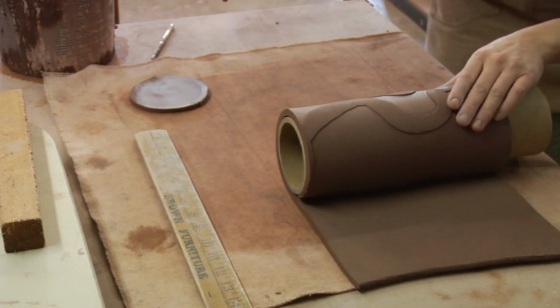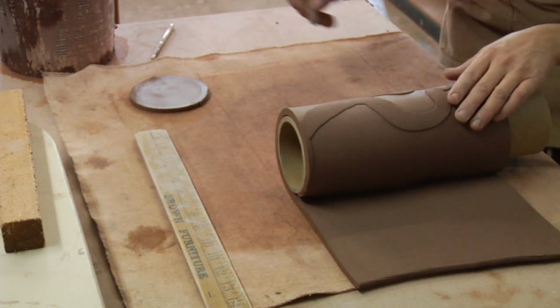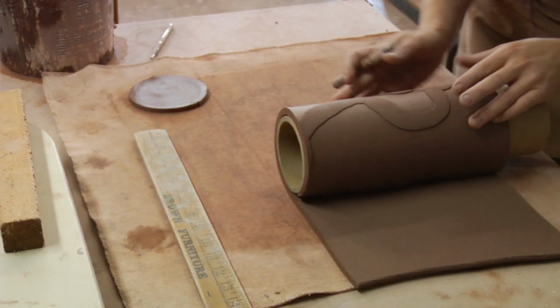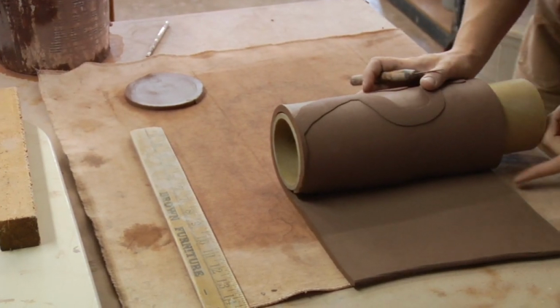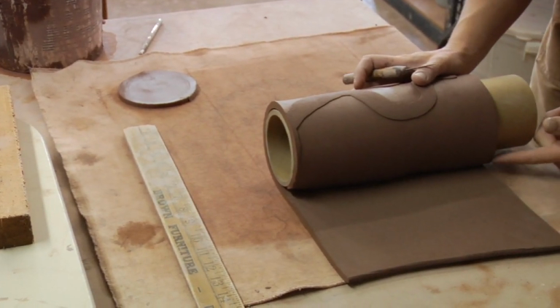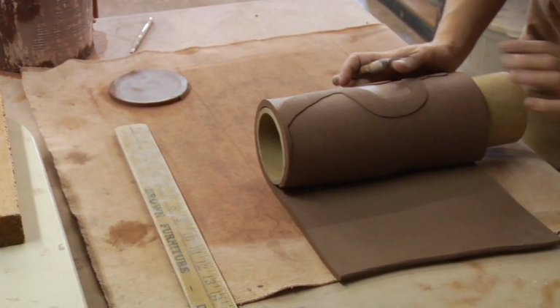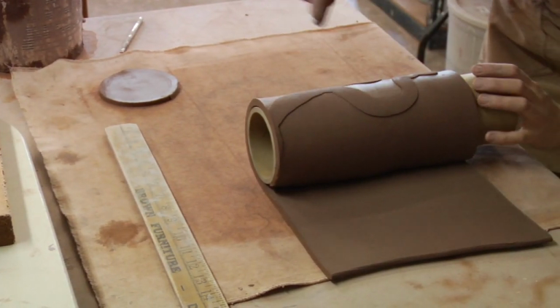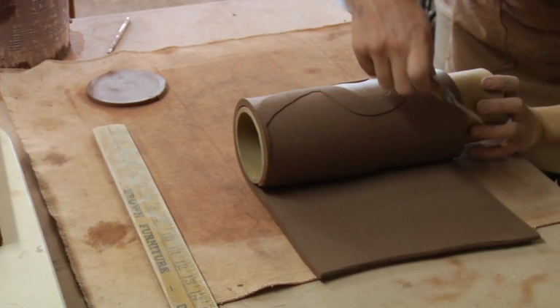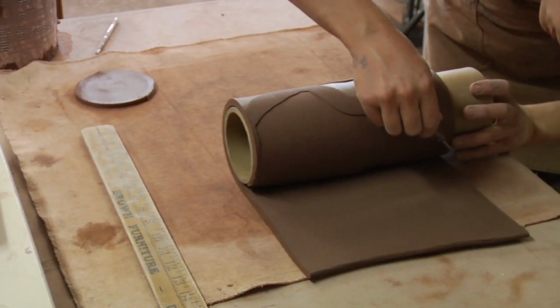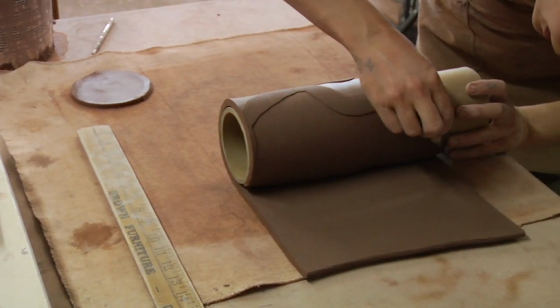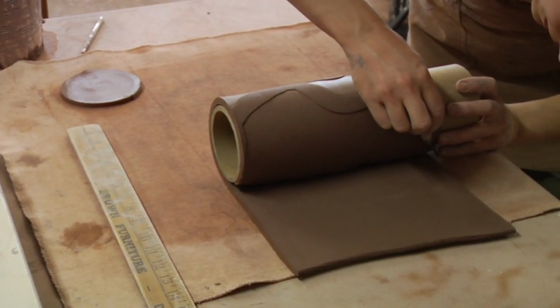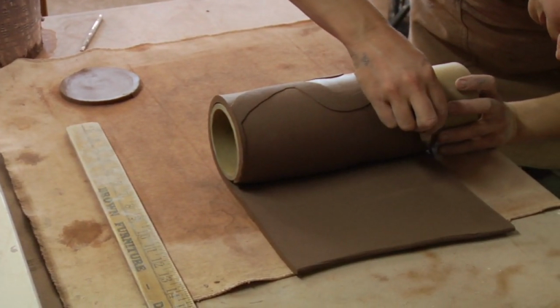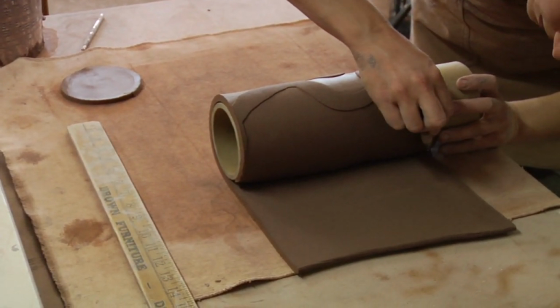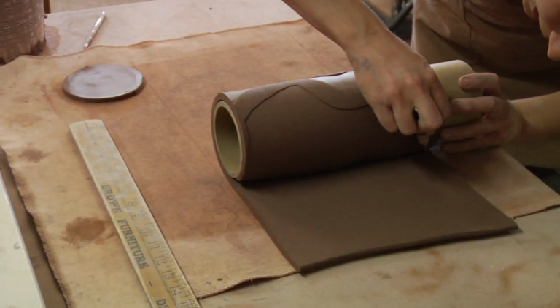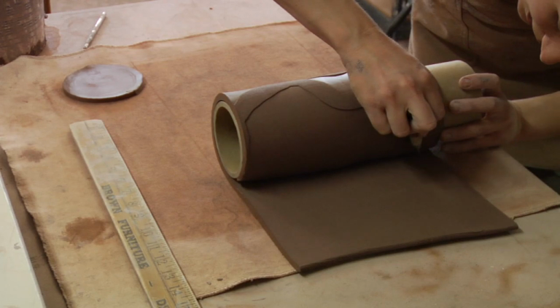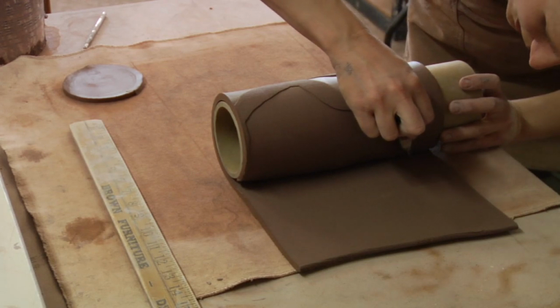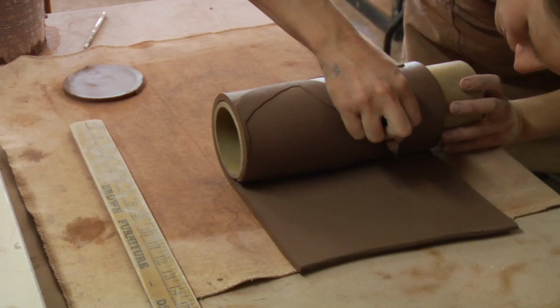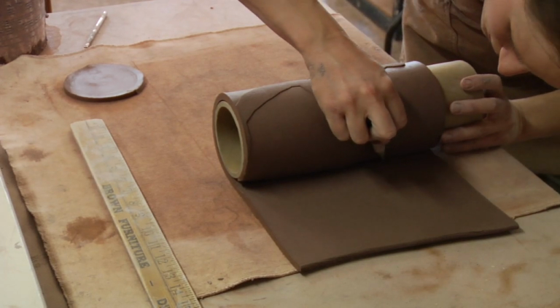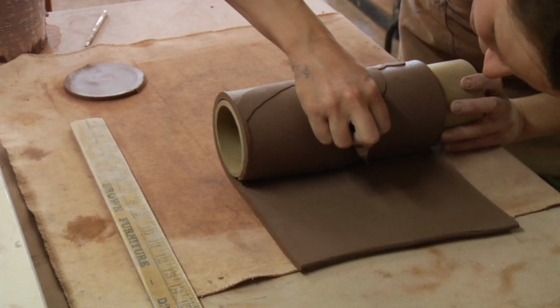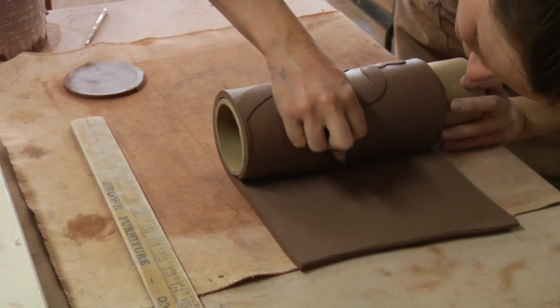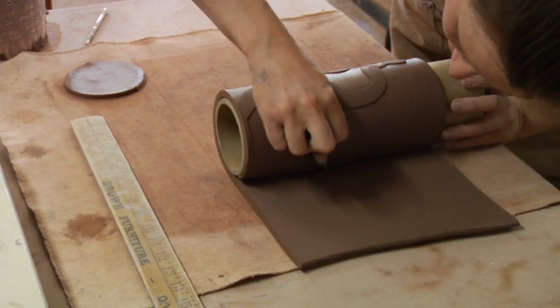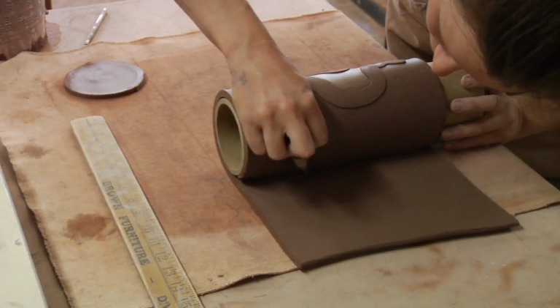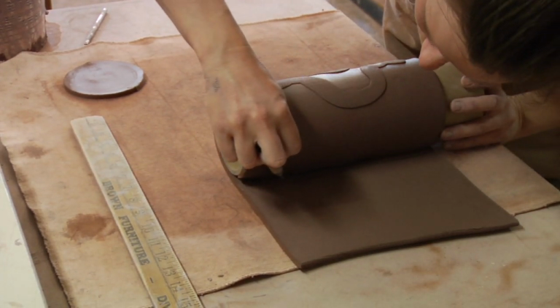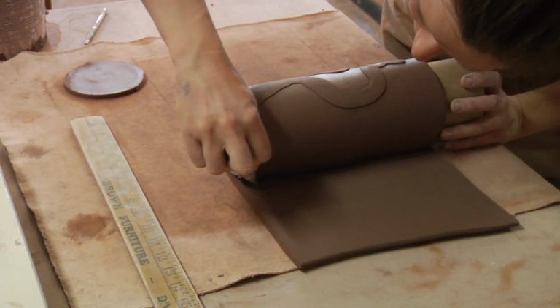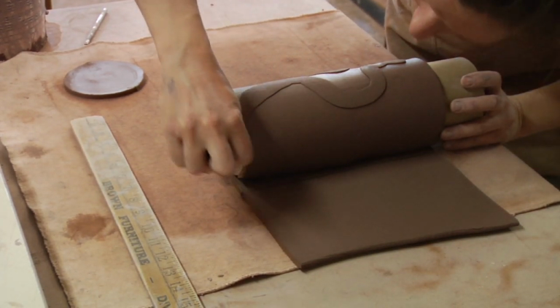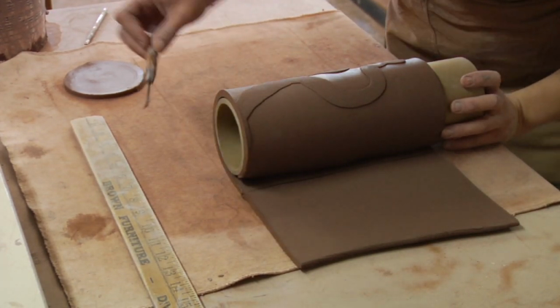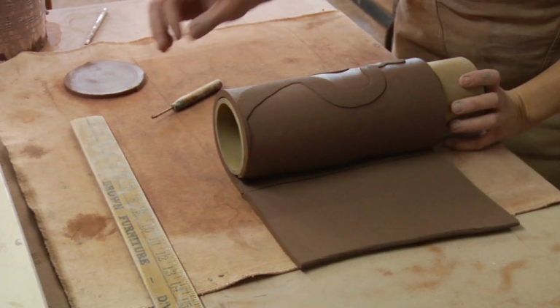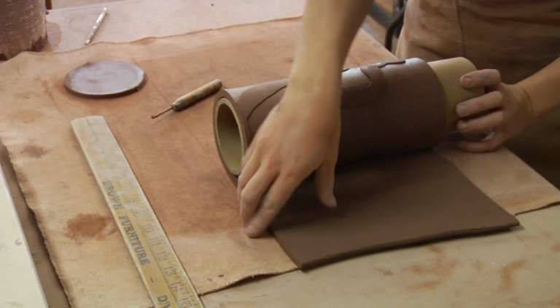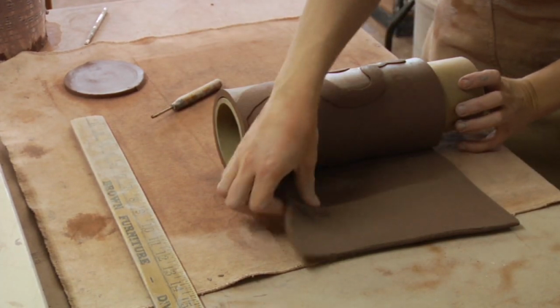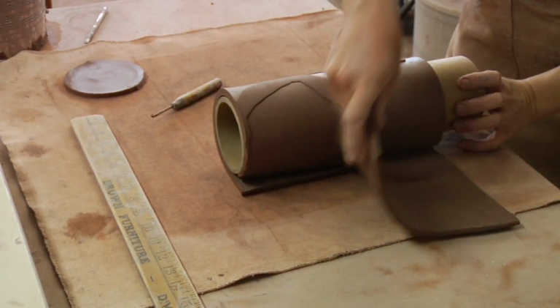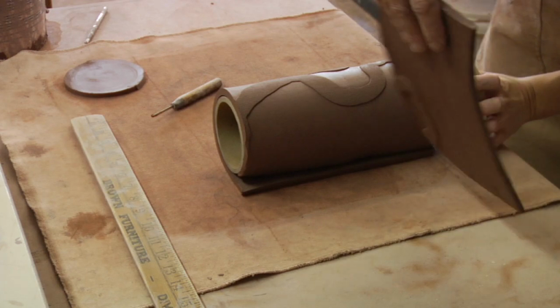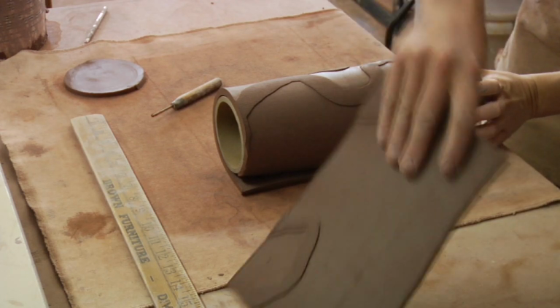Once you get to the end of the slab, give yourself just a little bit of extra clay so that they overlap a tiny bit, and cut off the excess.